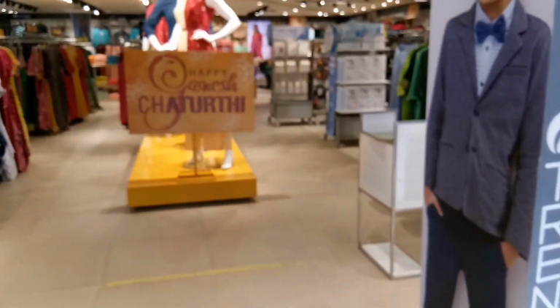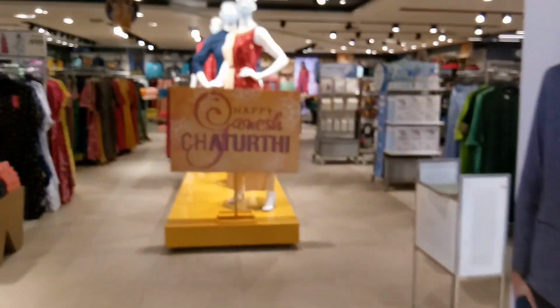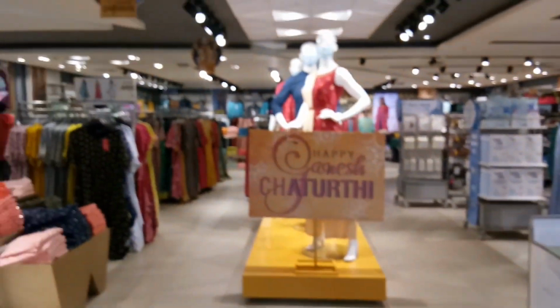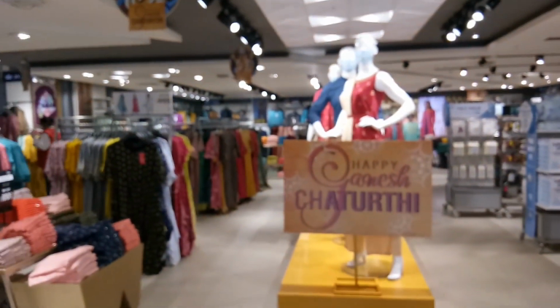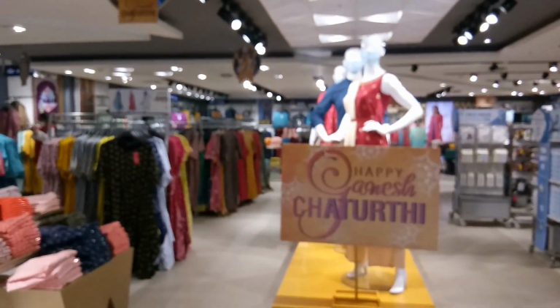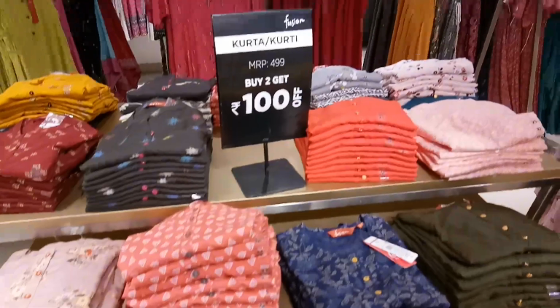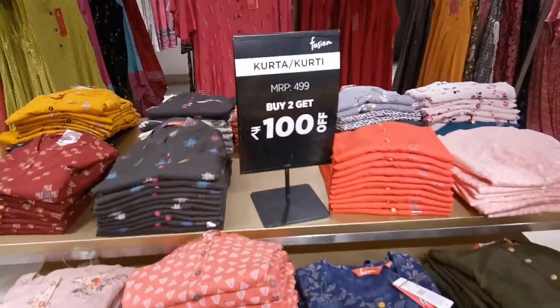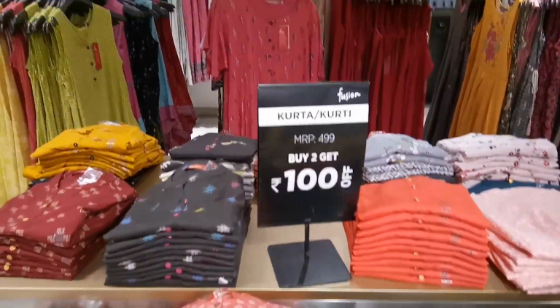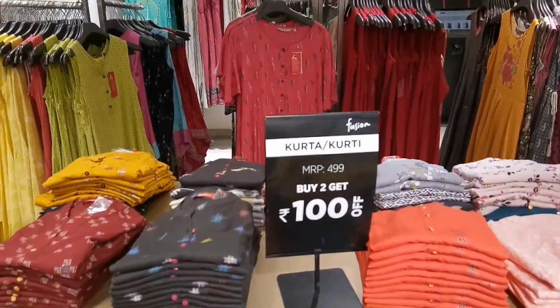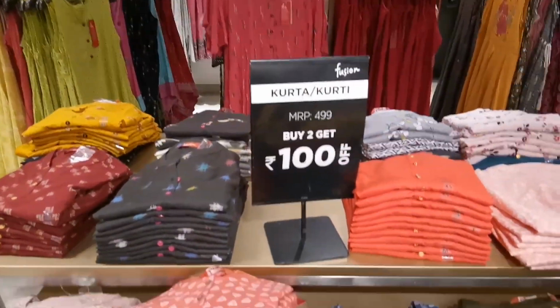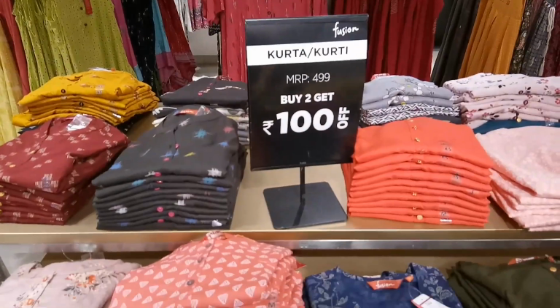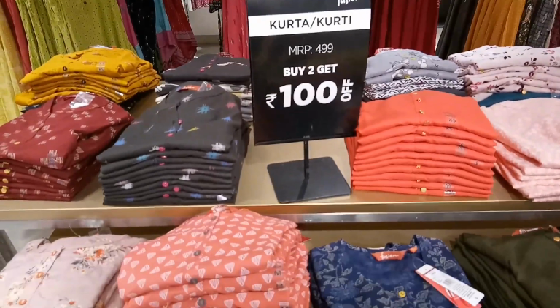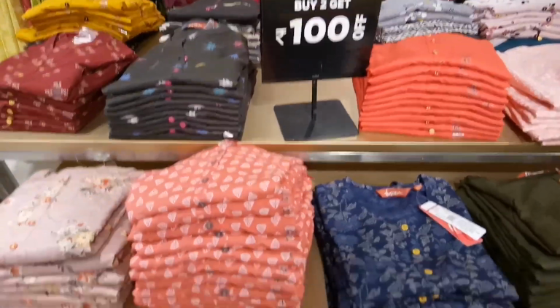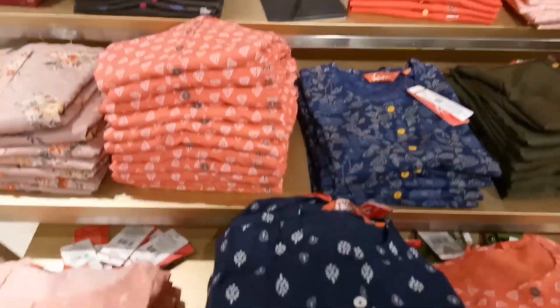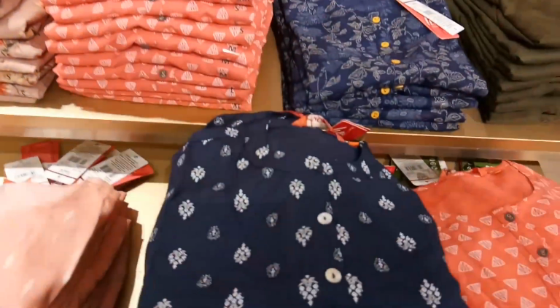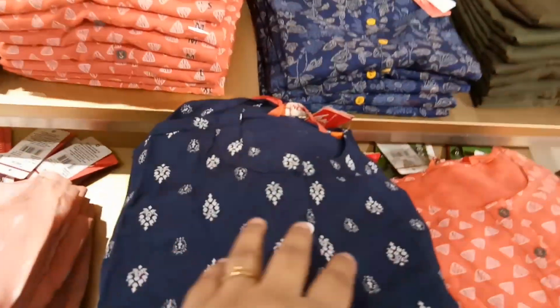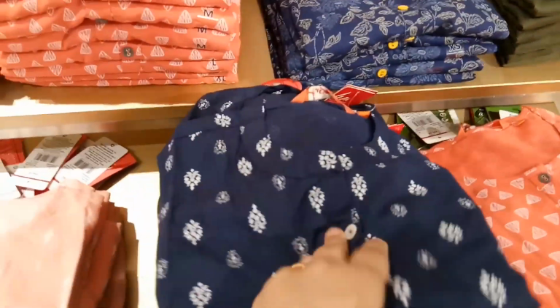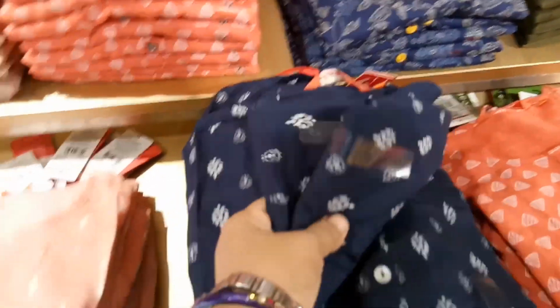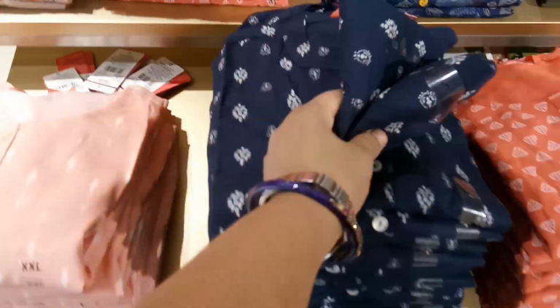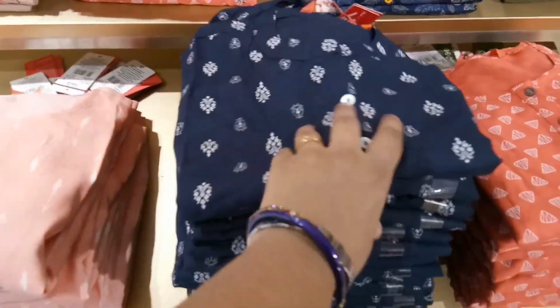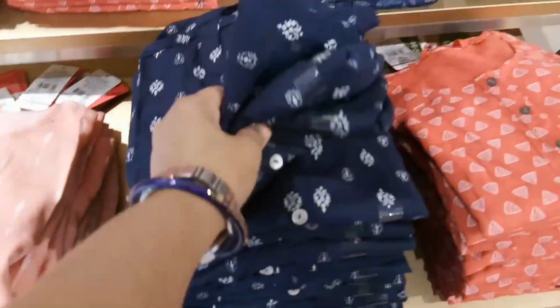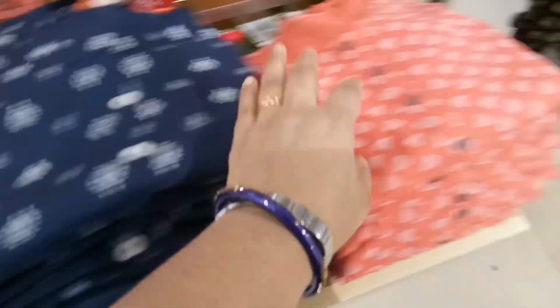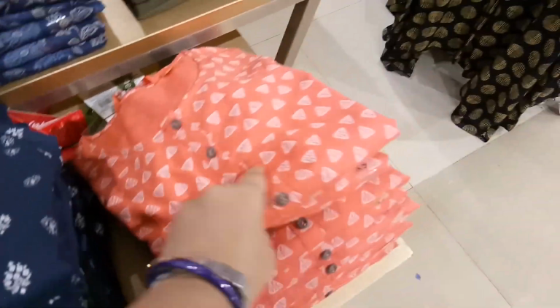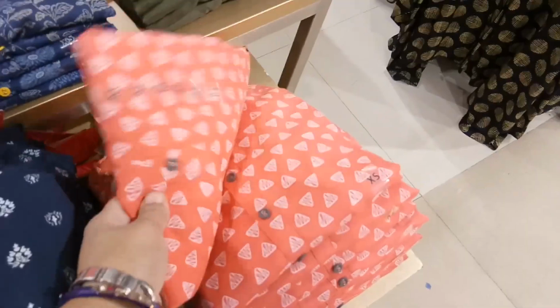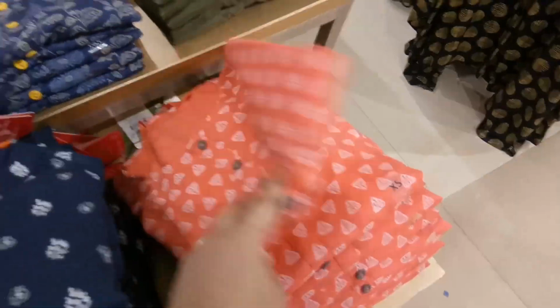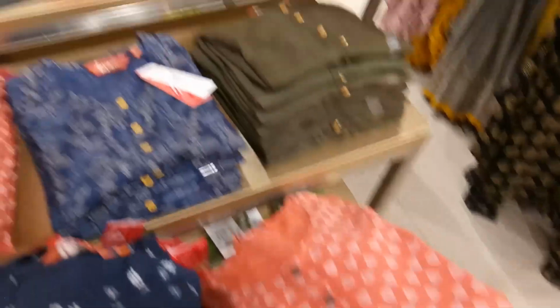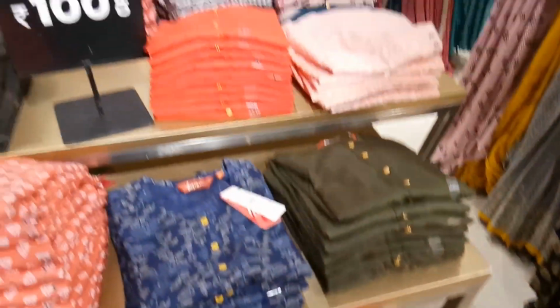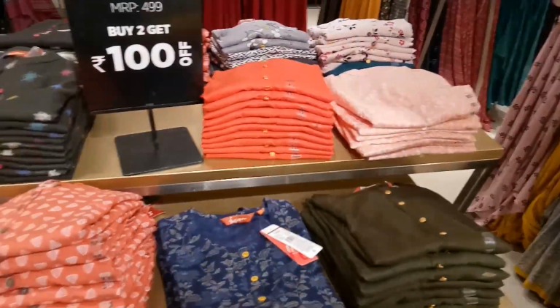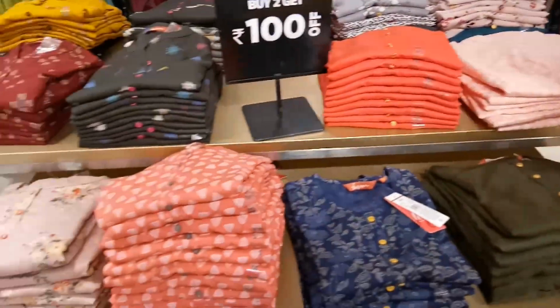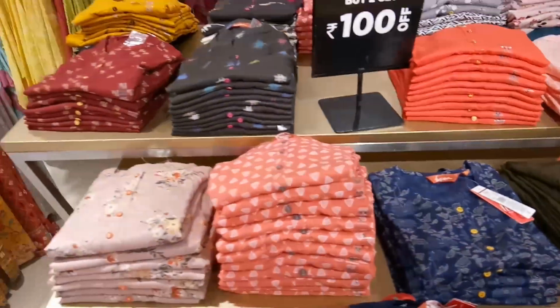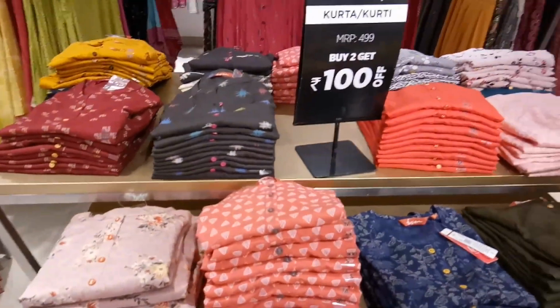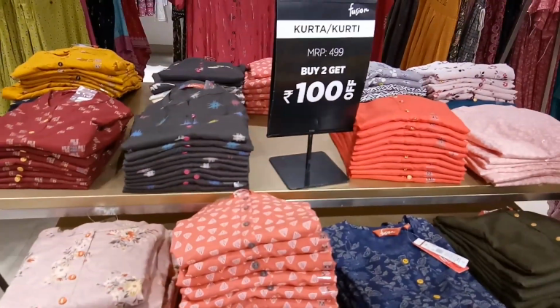I will see you in the video. If you want to enter, on the left and right we have all the Avasa brand. We have daily wear and office wear. They are priced at around 499 each.